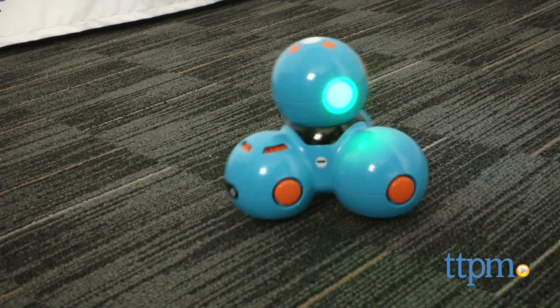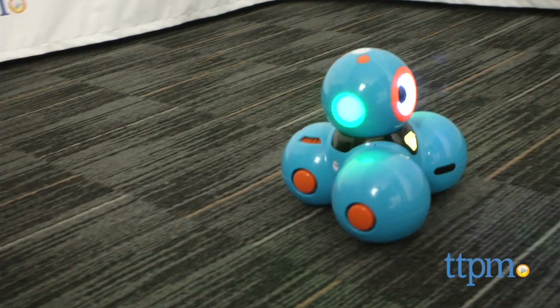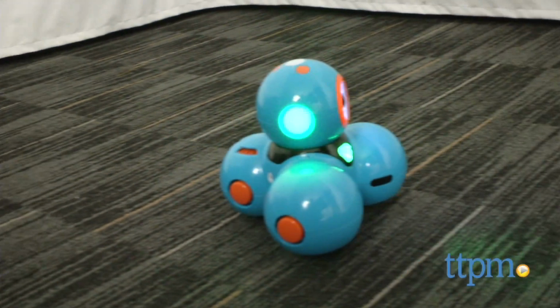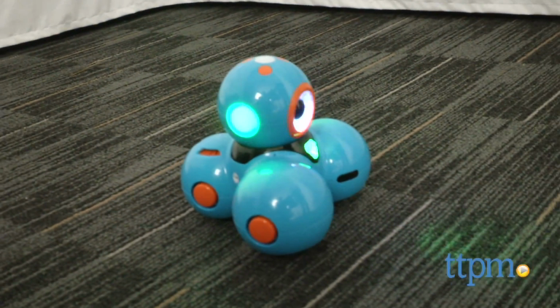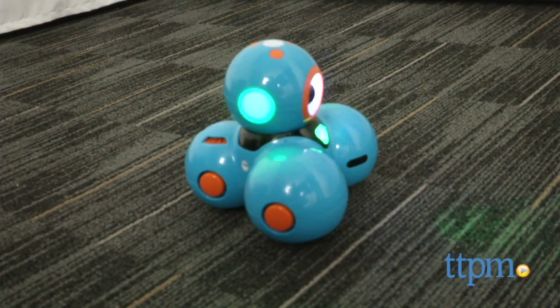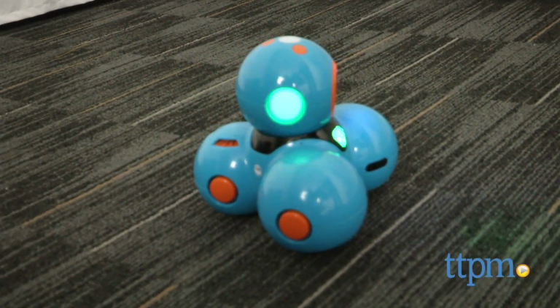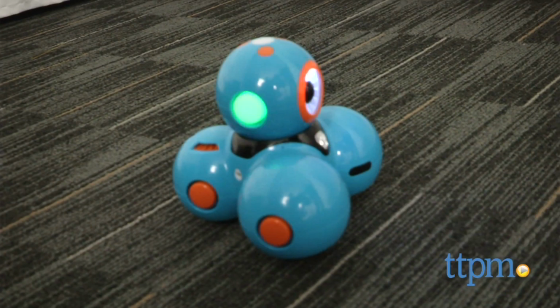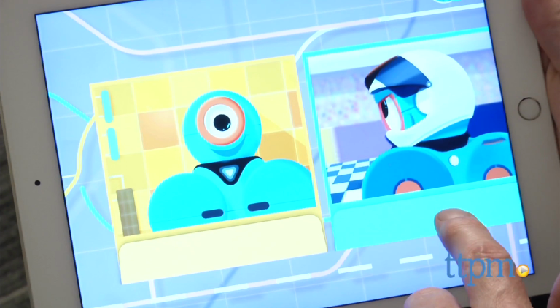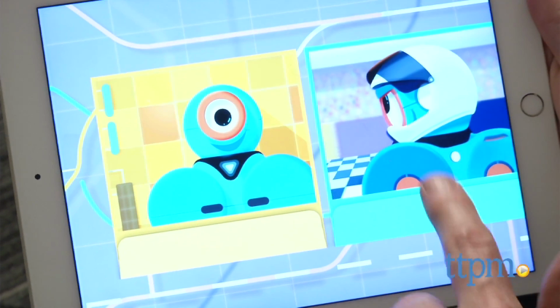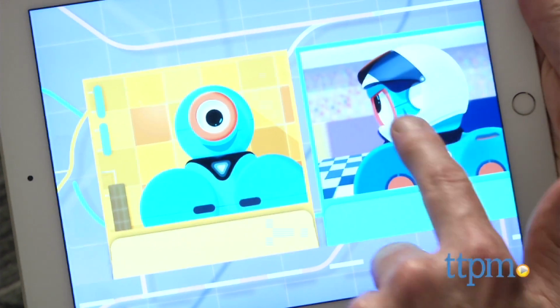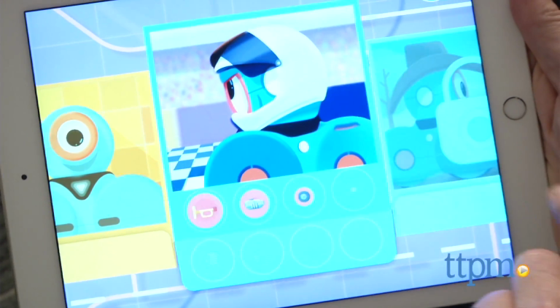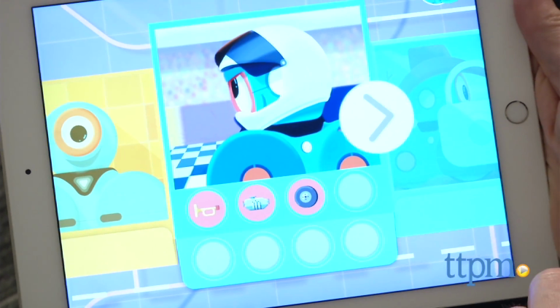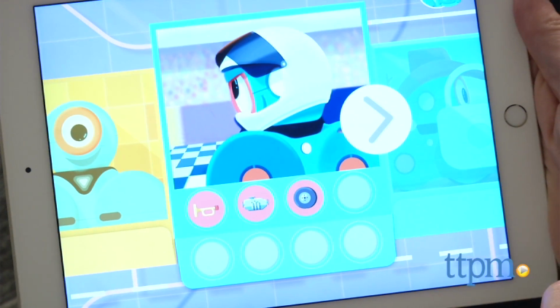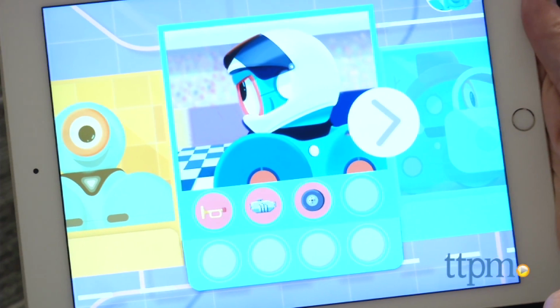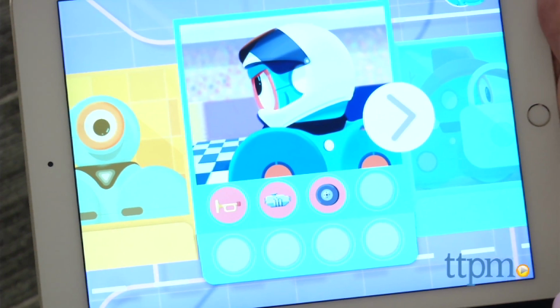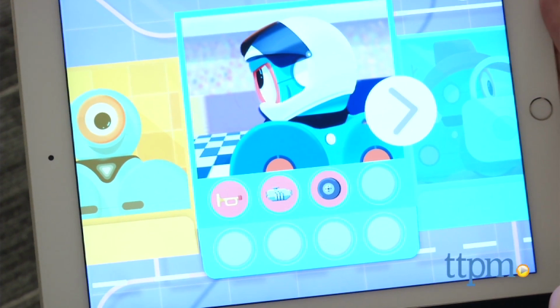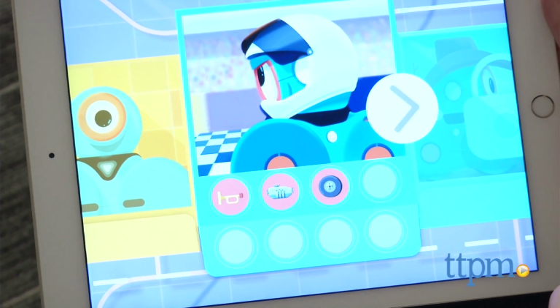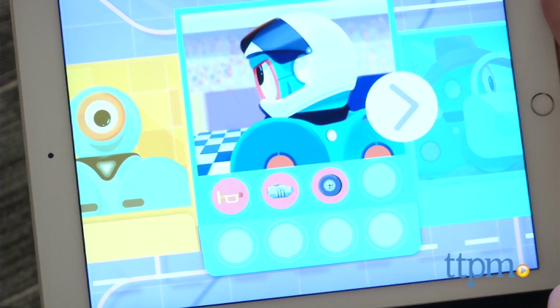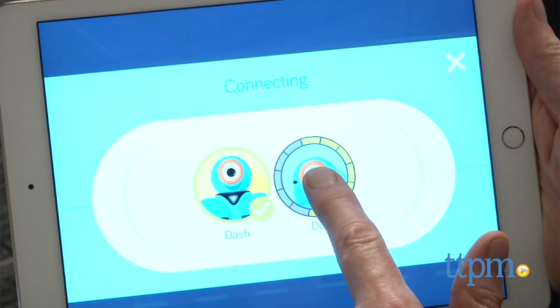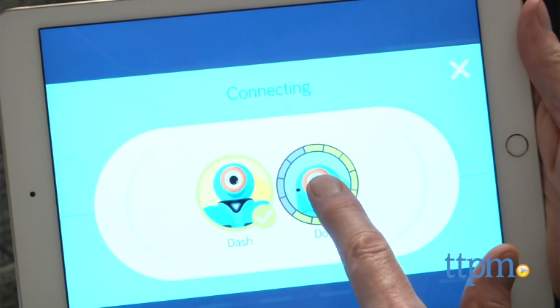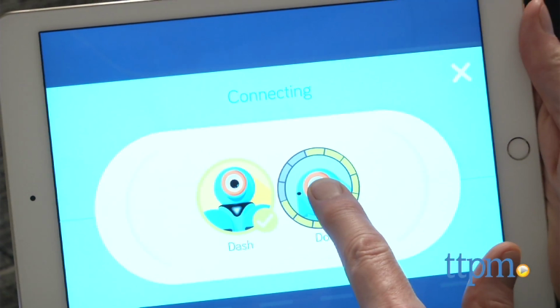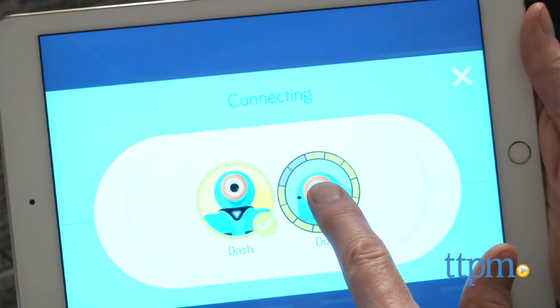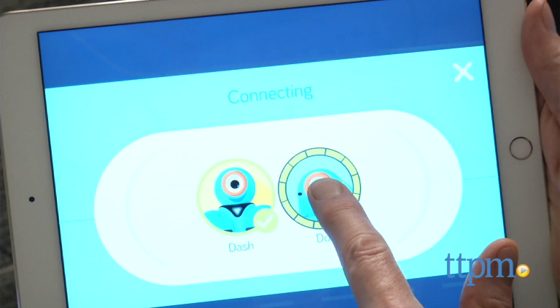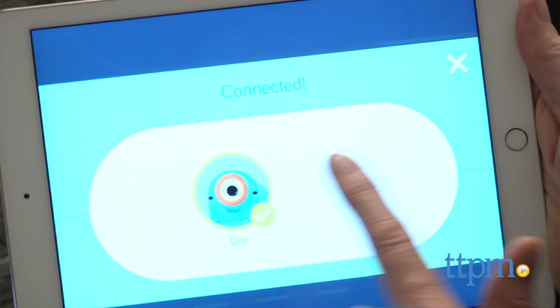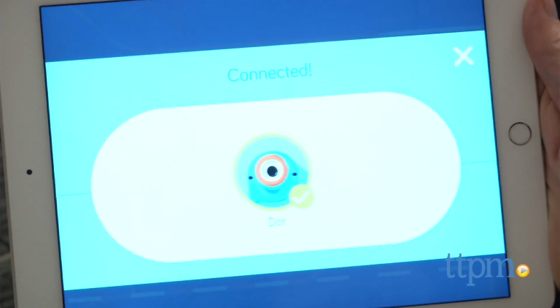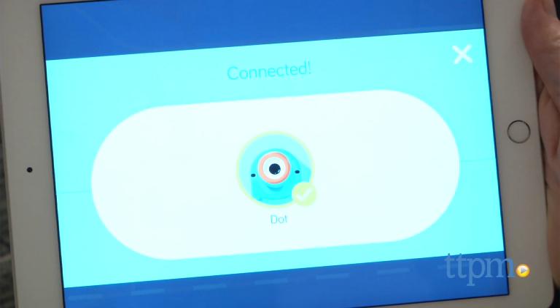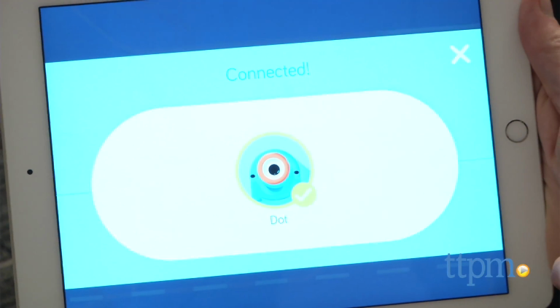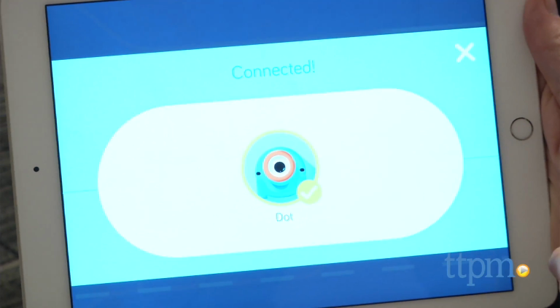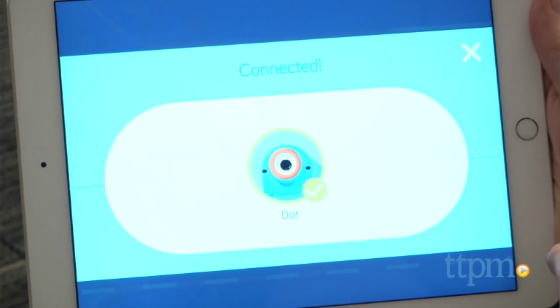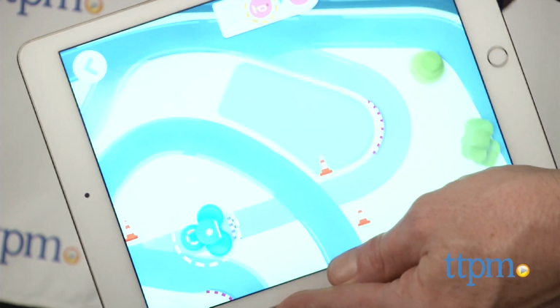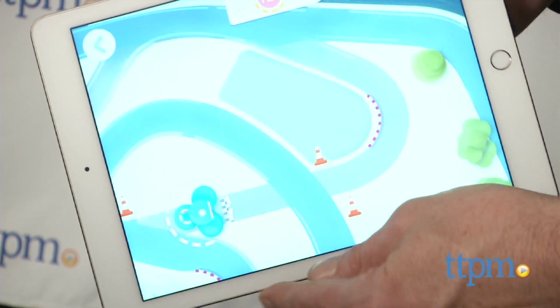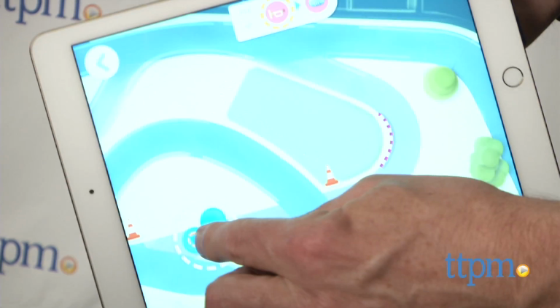The second of the modes is the race car mode, where kids can create different paths and patterns to get through the maze. You can also play this with Dot, the little guy here, and create an on-screen adventure.